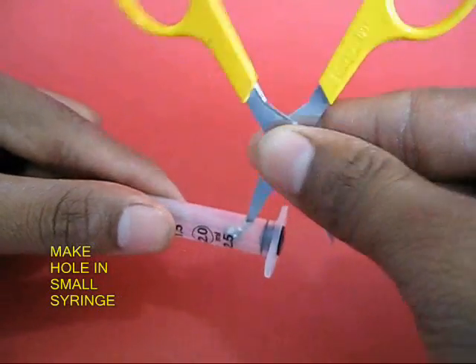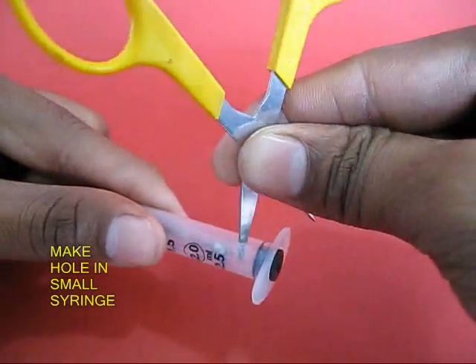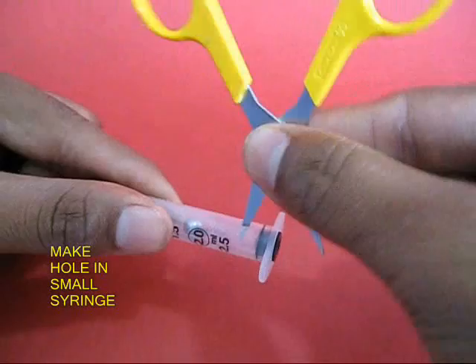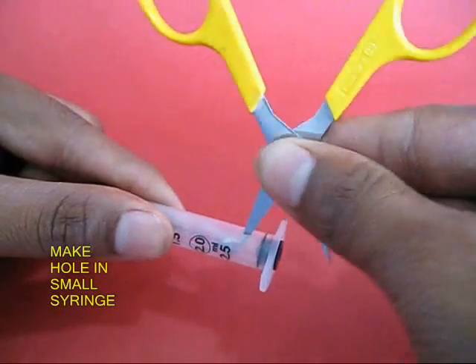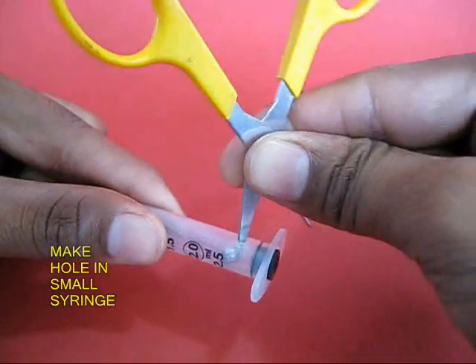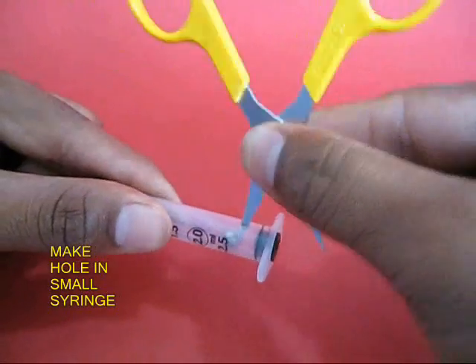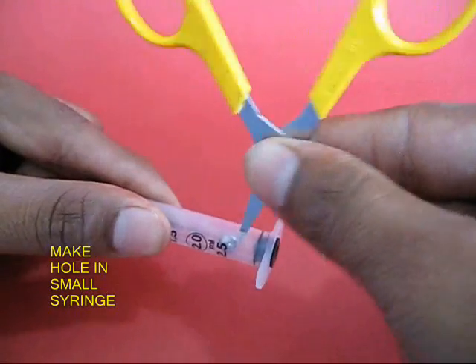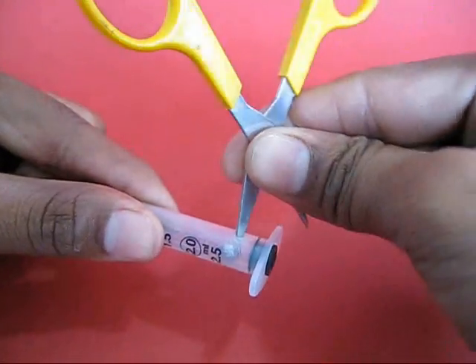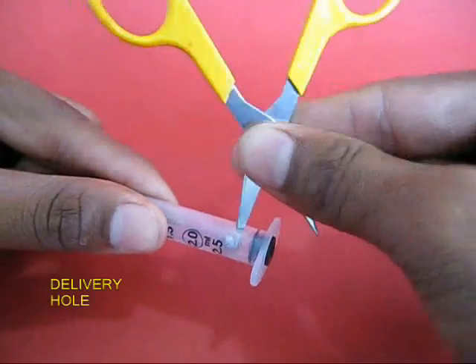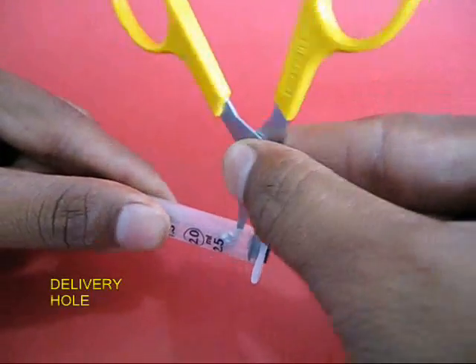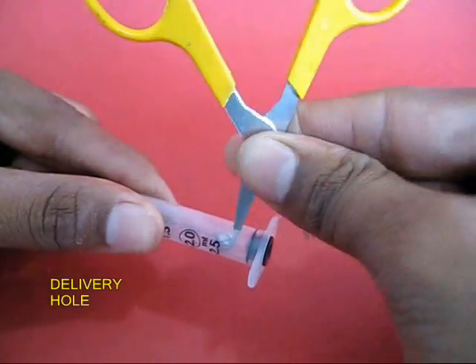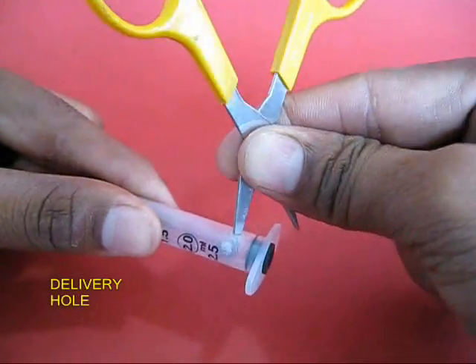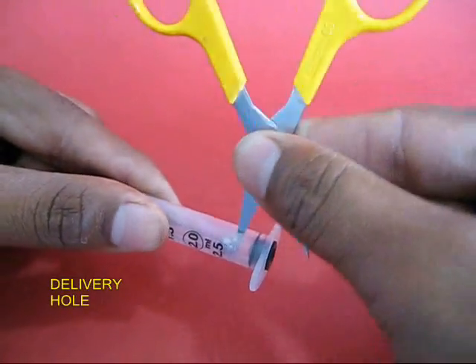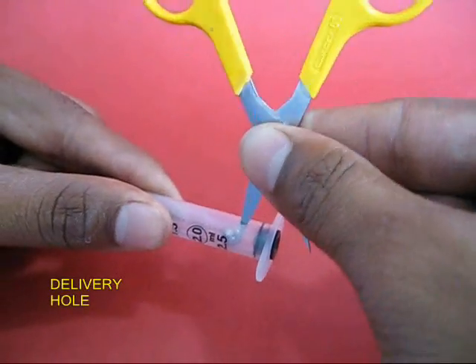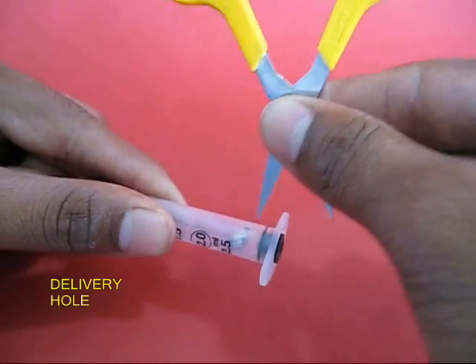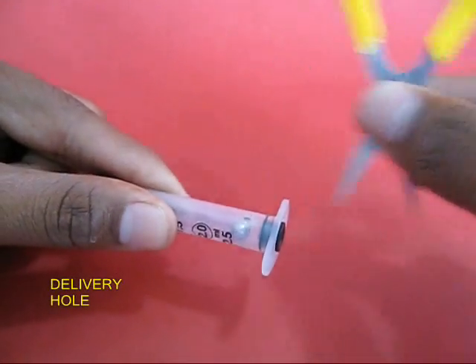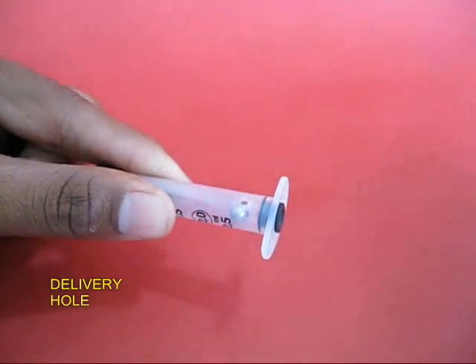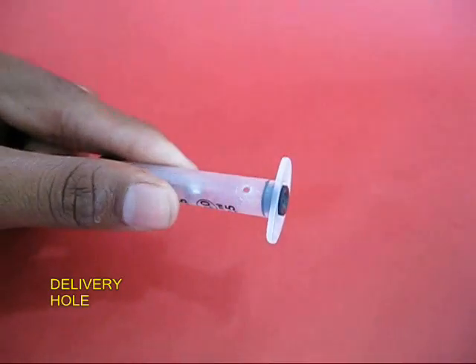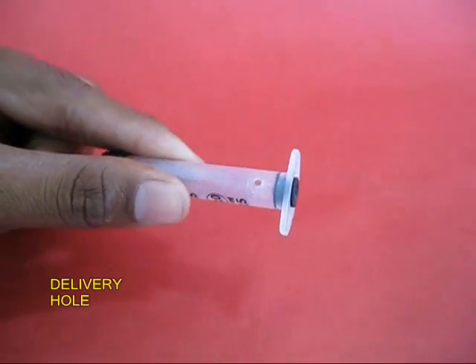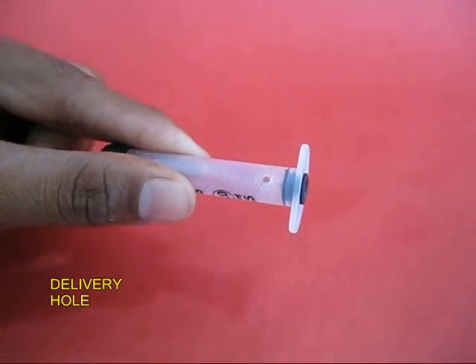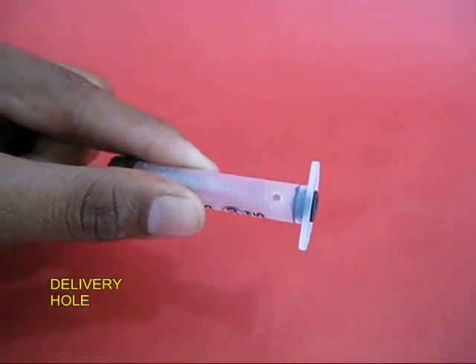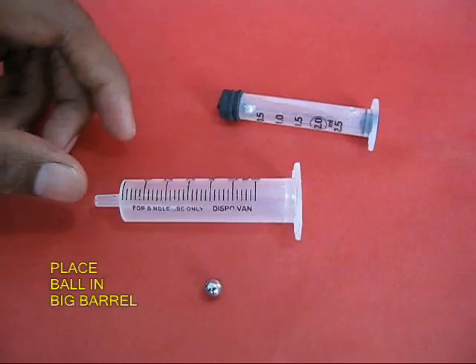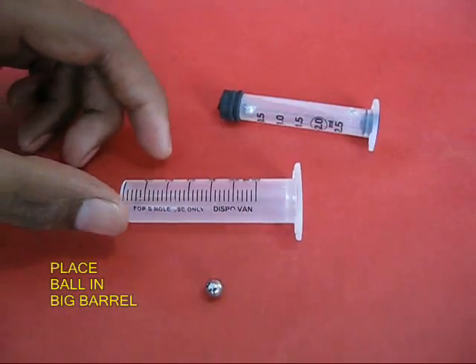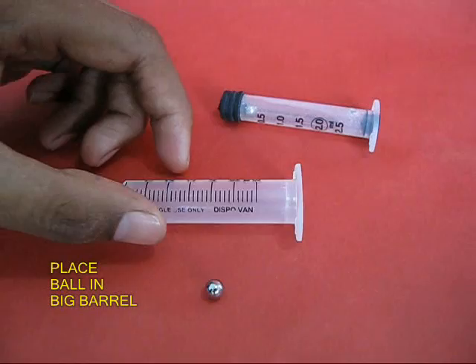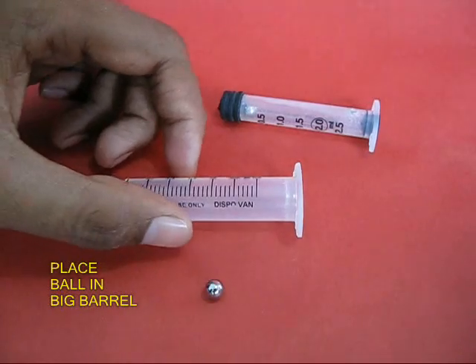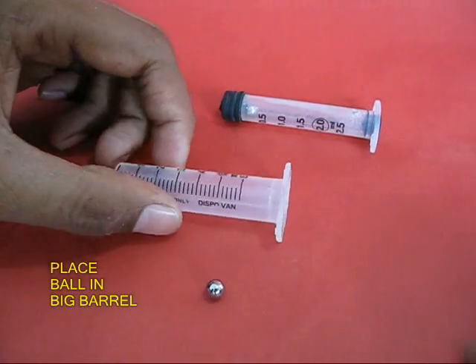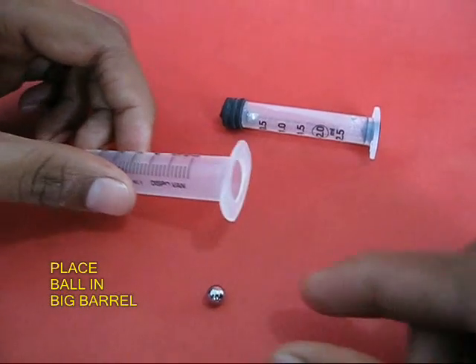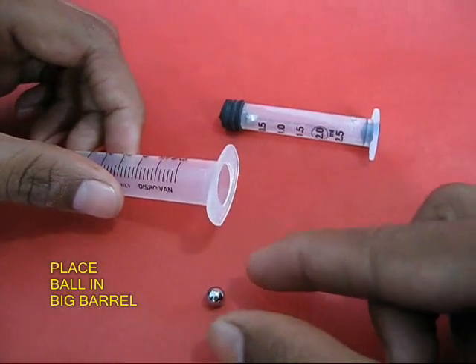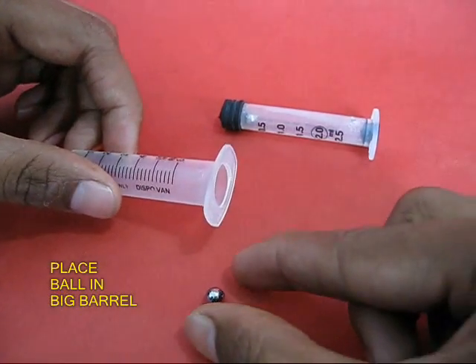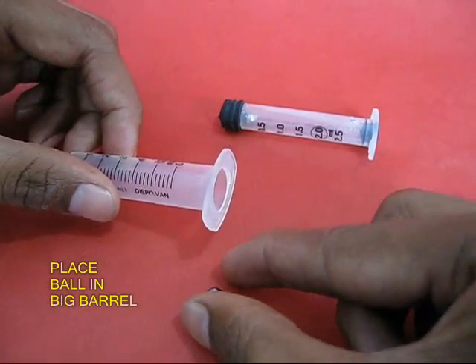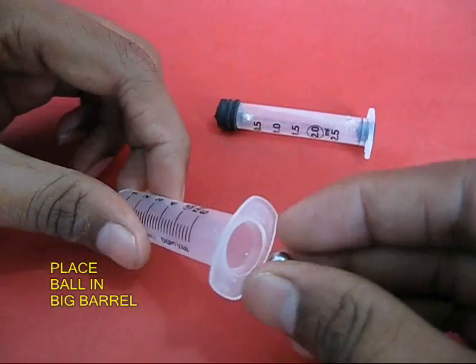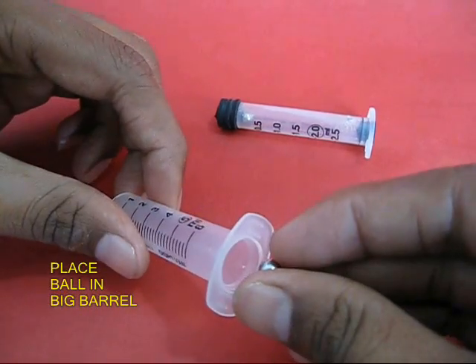Now make a hole in the small syringe. This would be the port from which the water would come out — the delivery port.